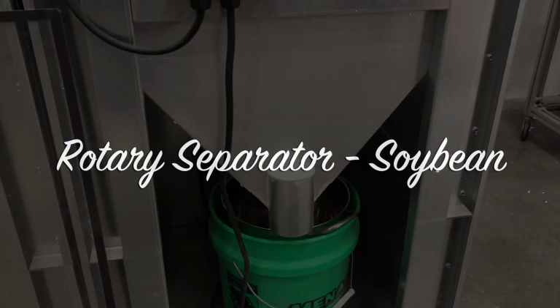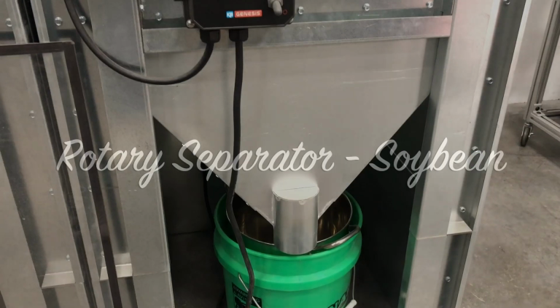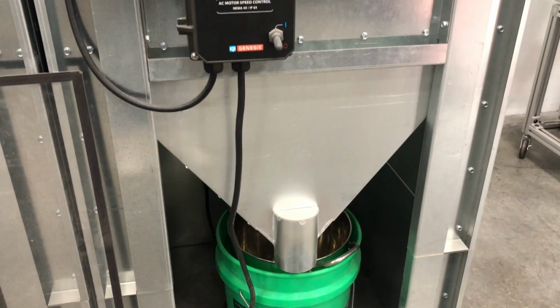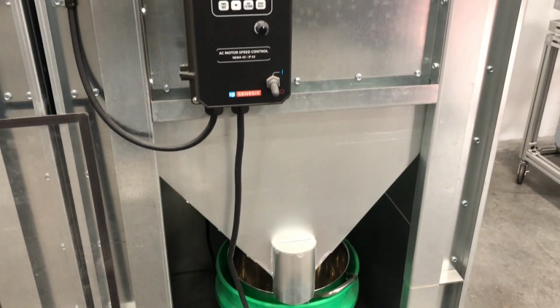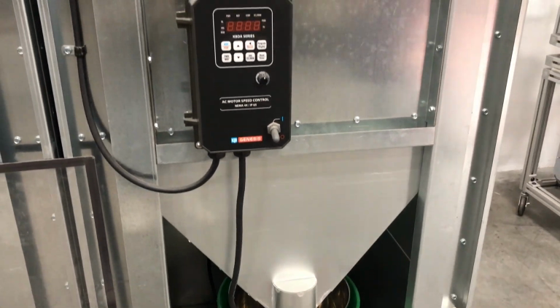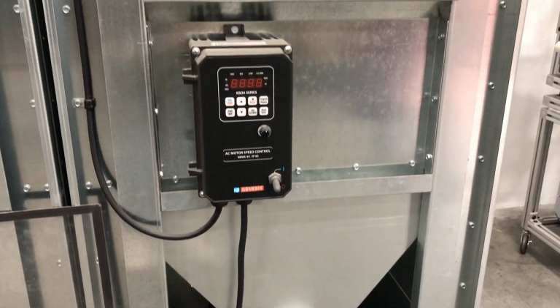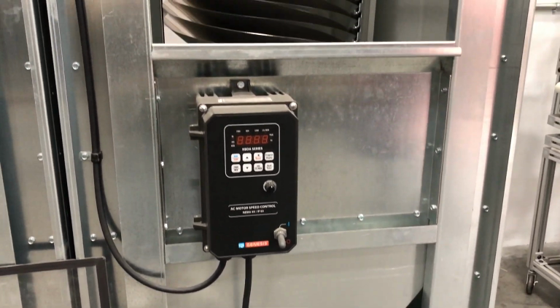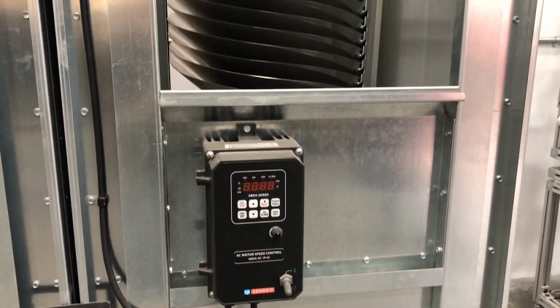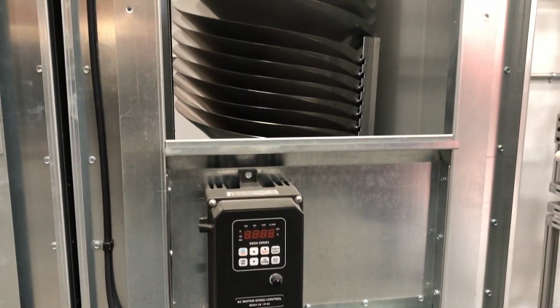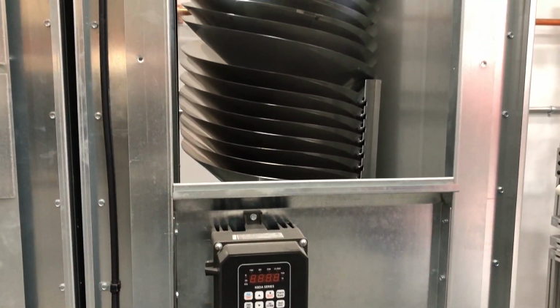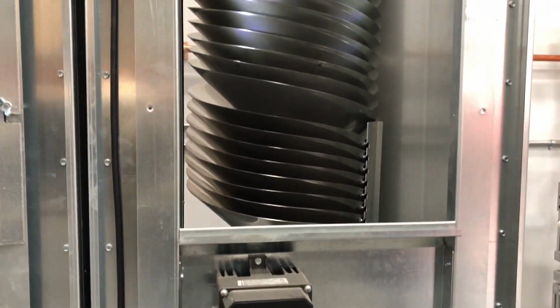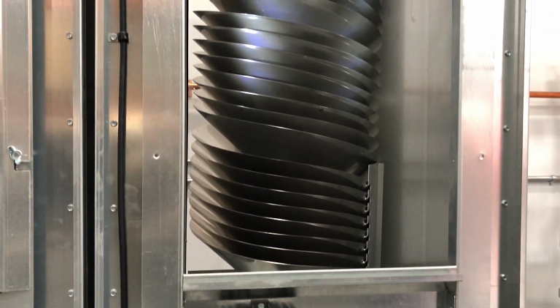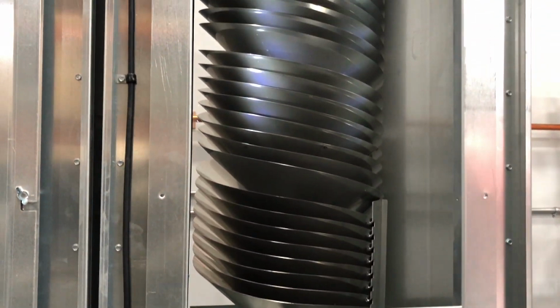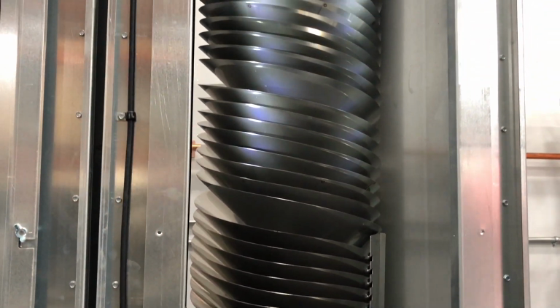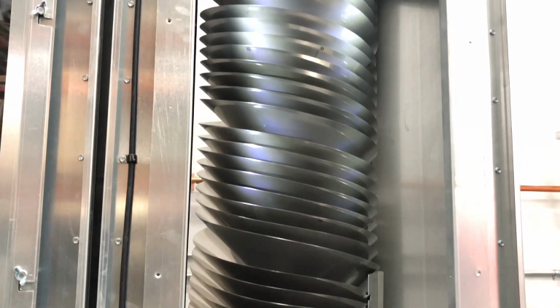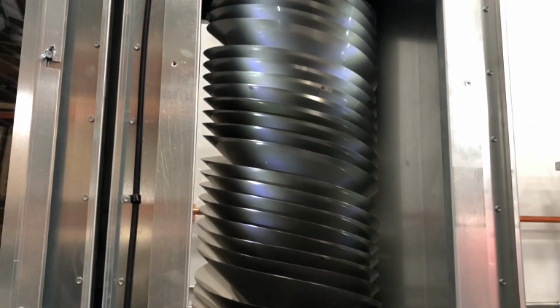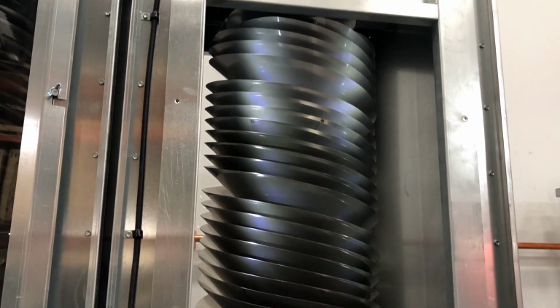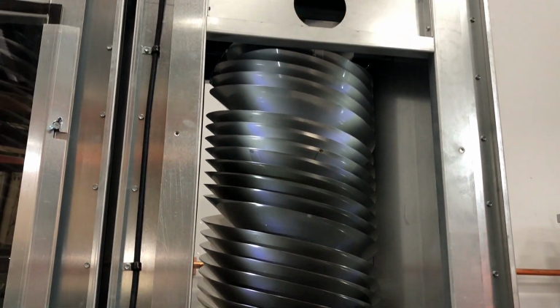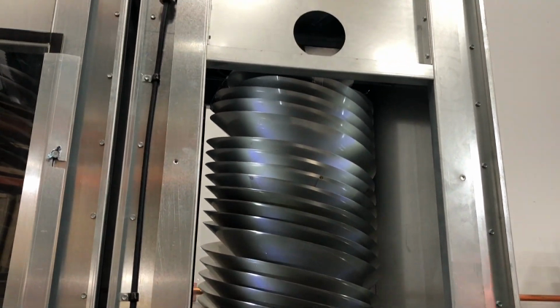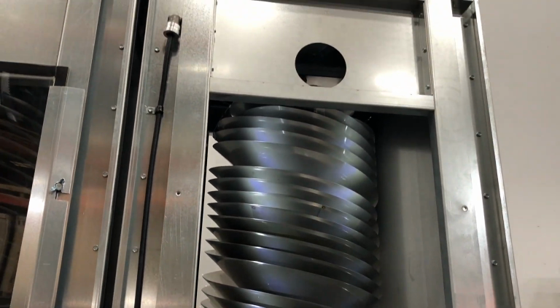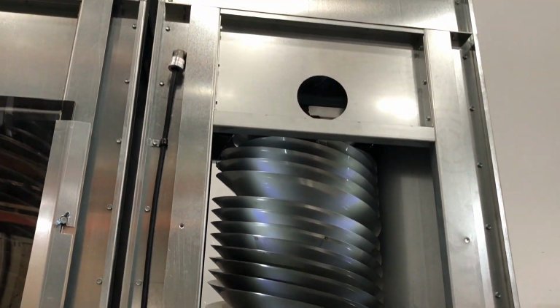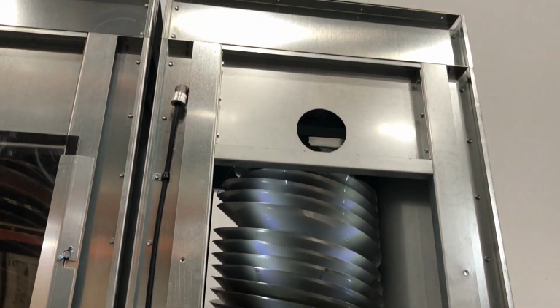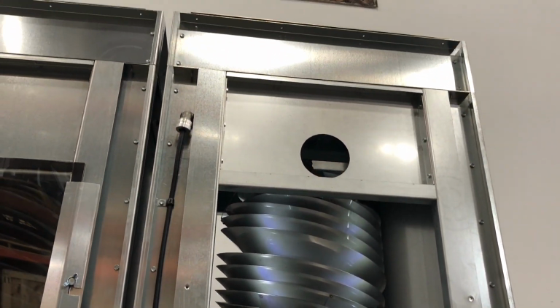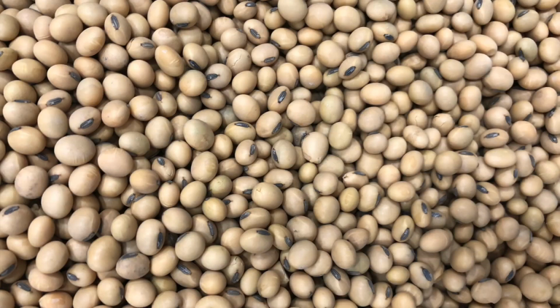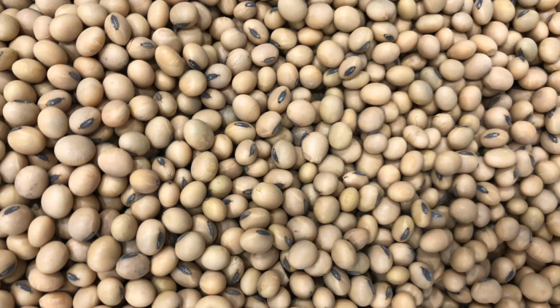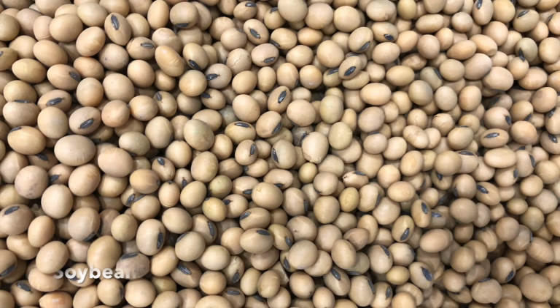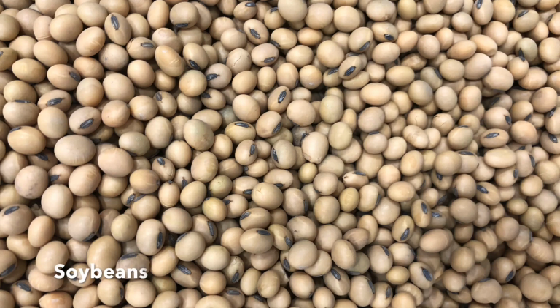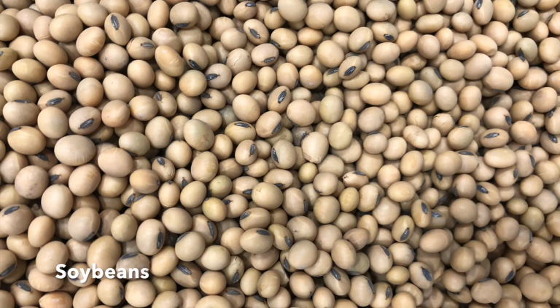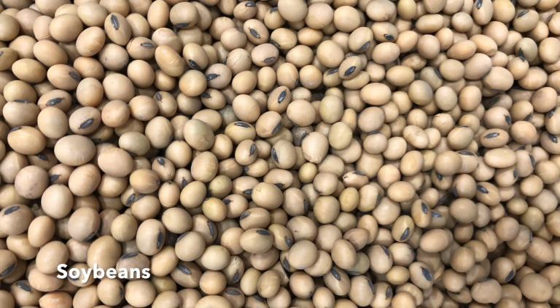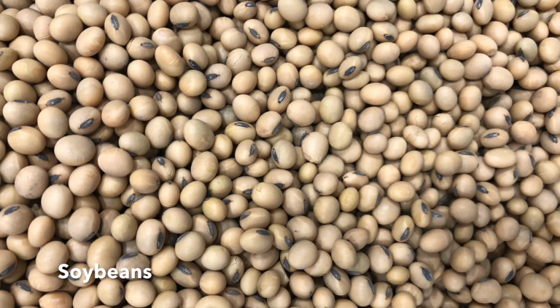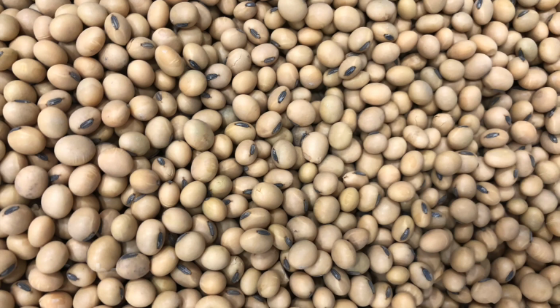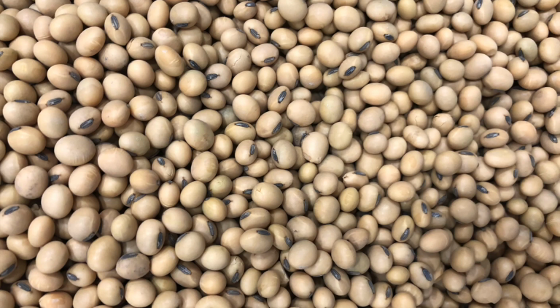Profile Industries Rotary Separators' performance has been proven over and over again. Our clients have had such great results with their soybean separation that they are seeing higher yields and less clean-out. One of the issues we hear about with soybeans is the number of splits getting mixed in with the good seed.